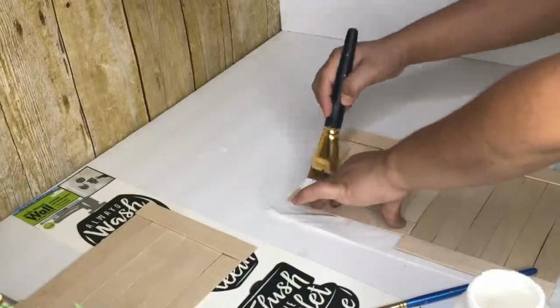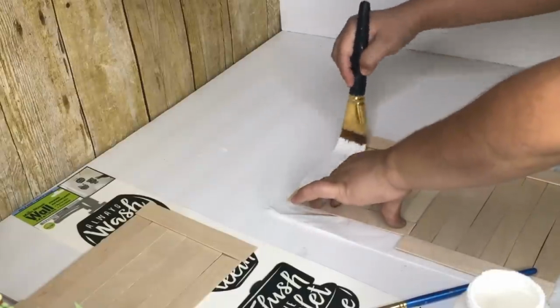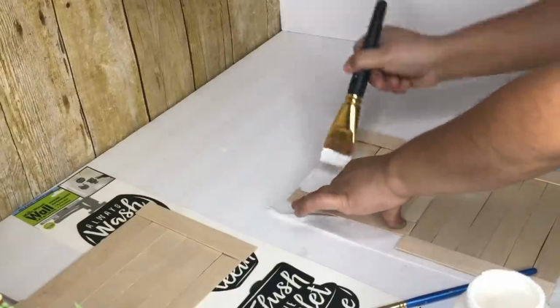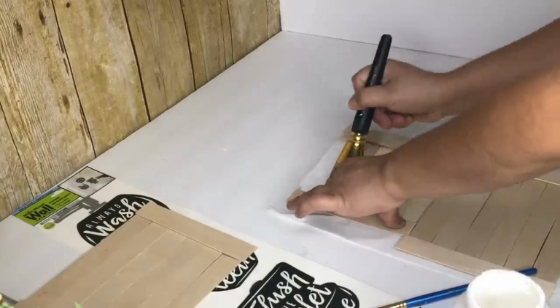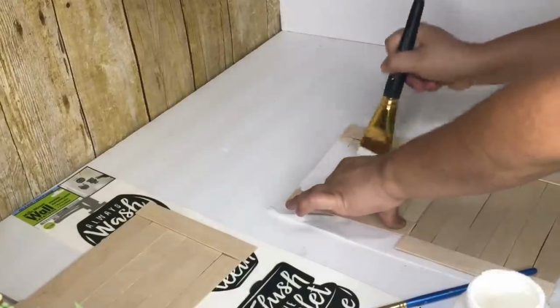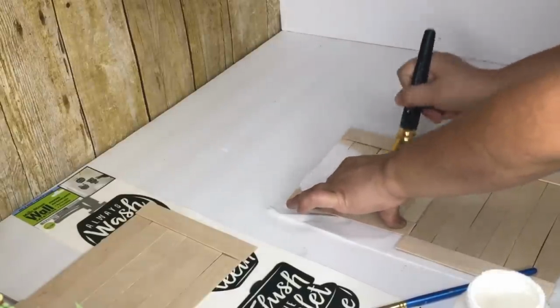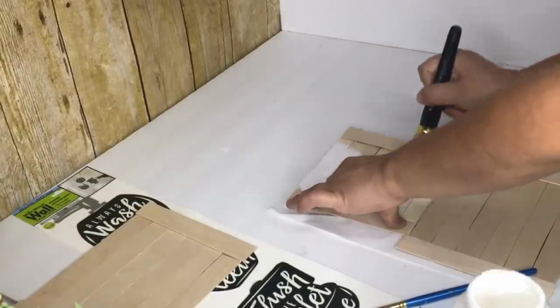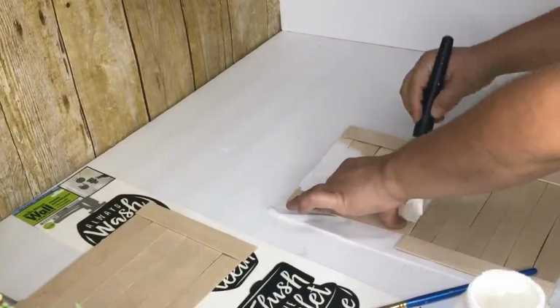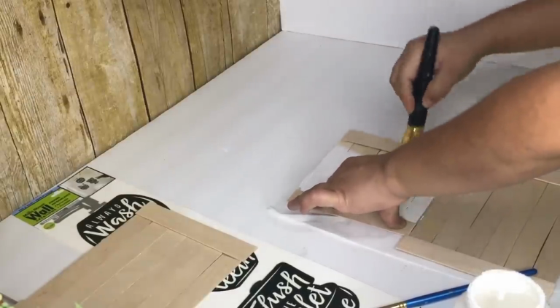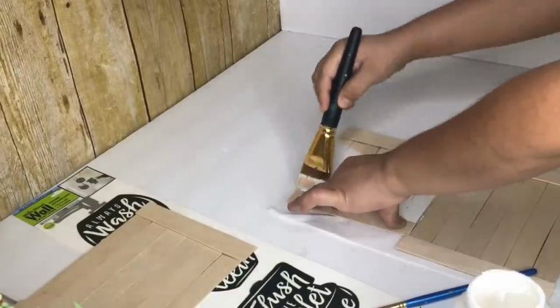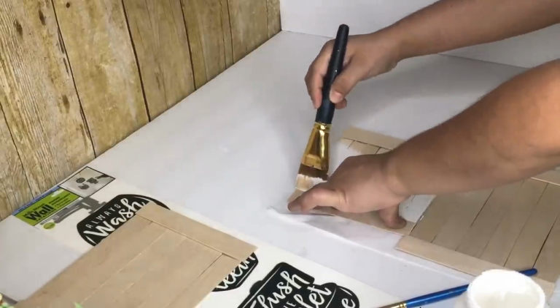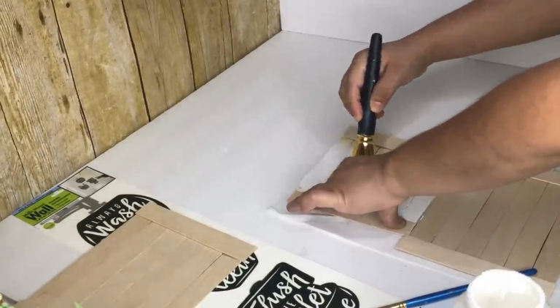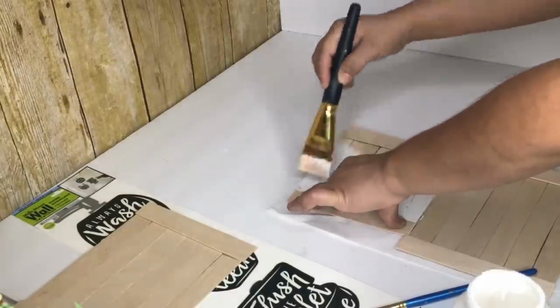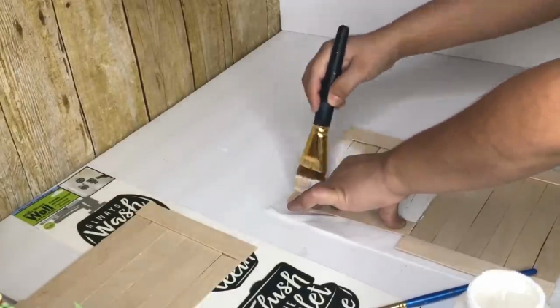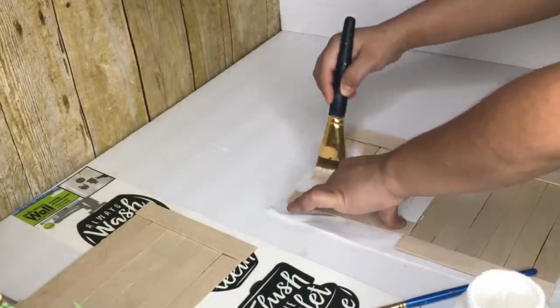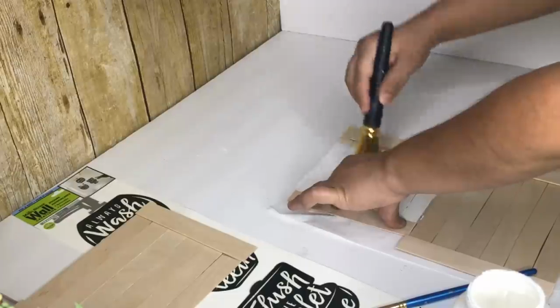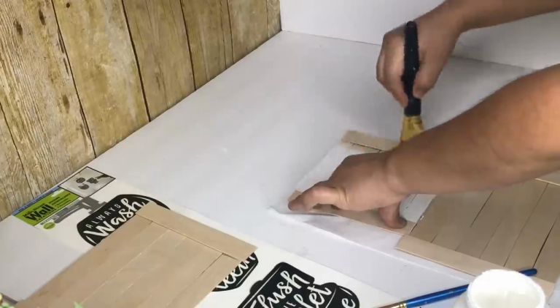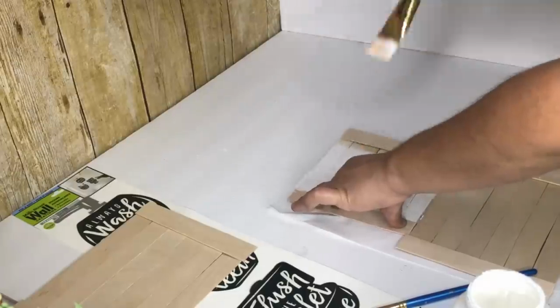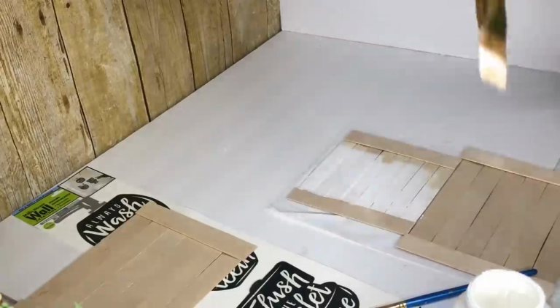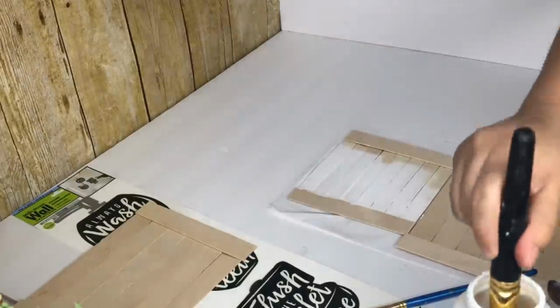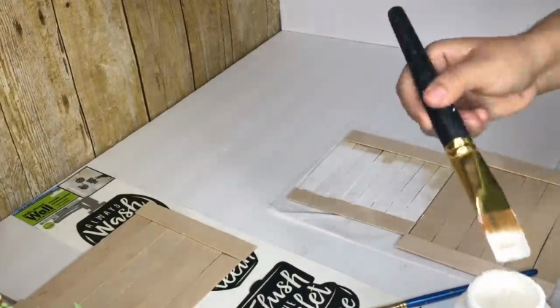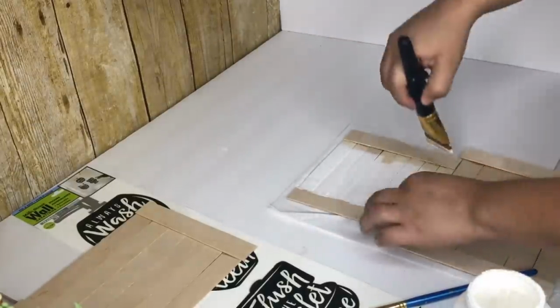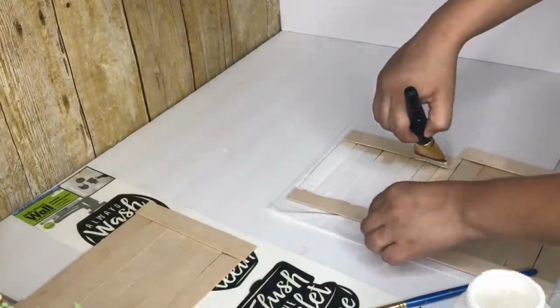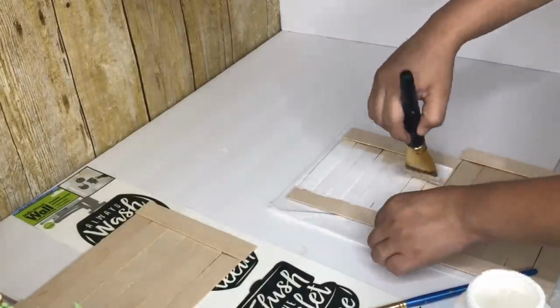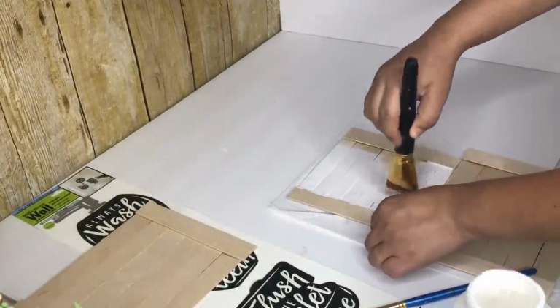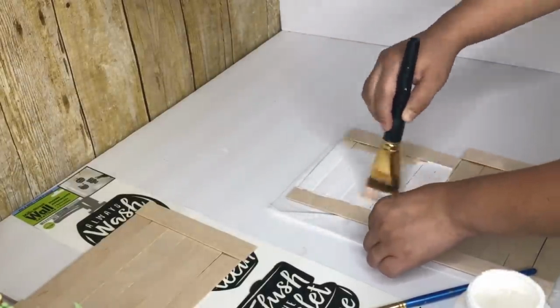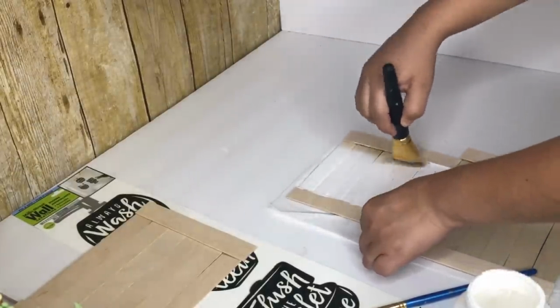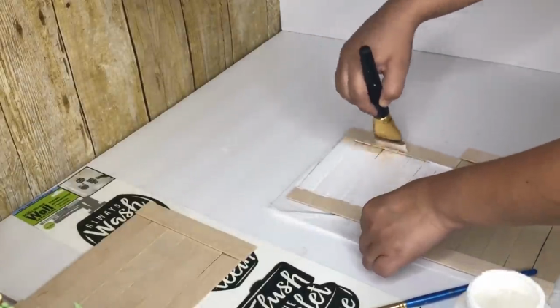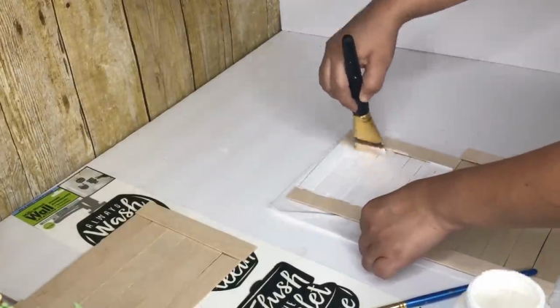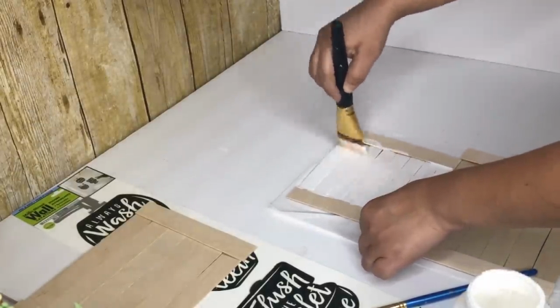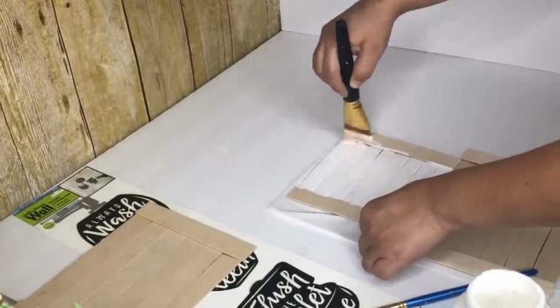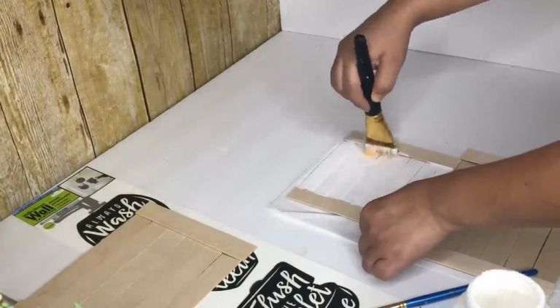After I am done gluing them together I am going to paint them with the white acrylic paint. For the sides I will be using the antique wax.